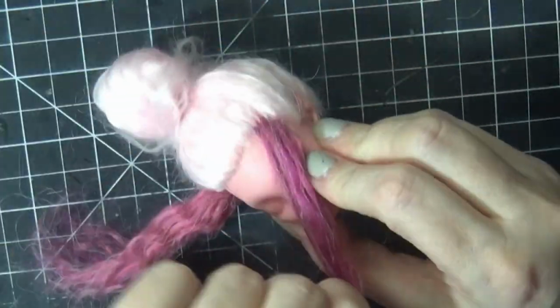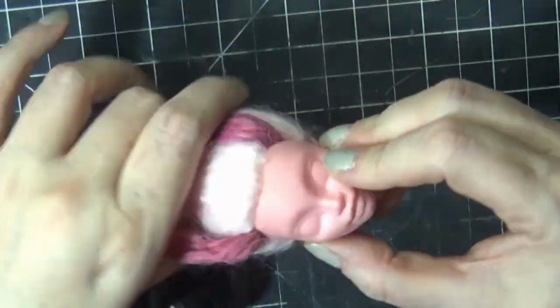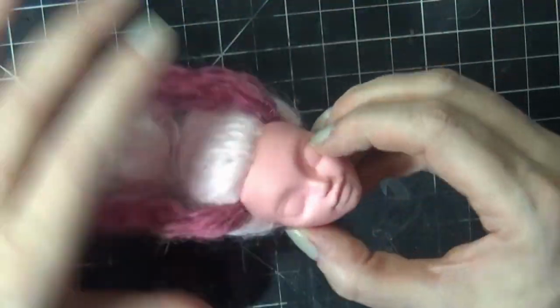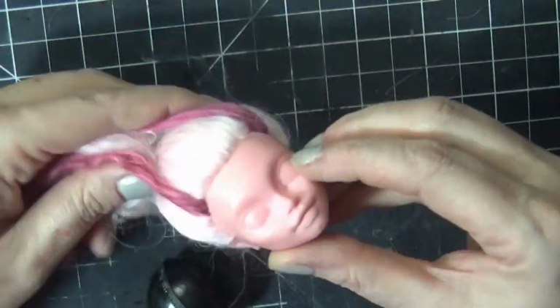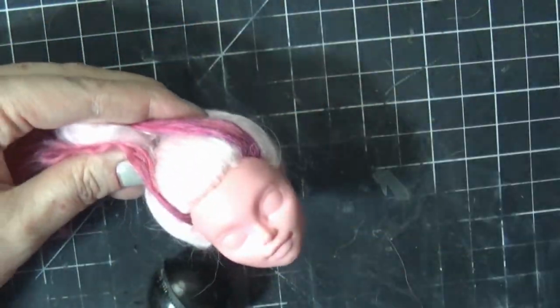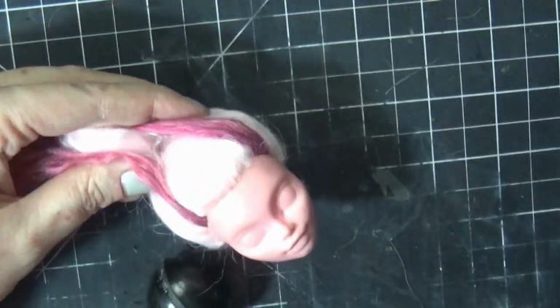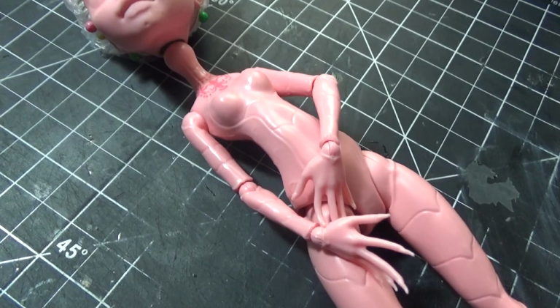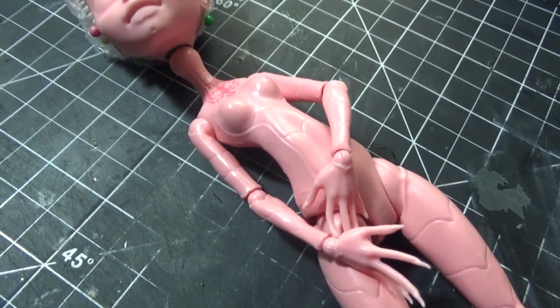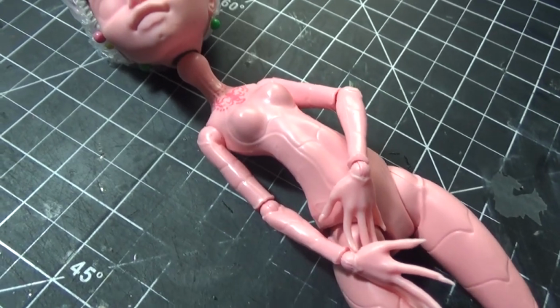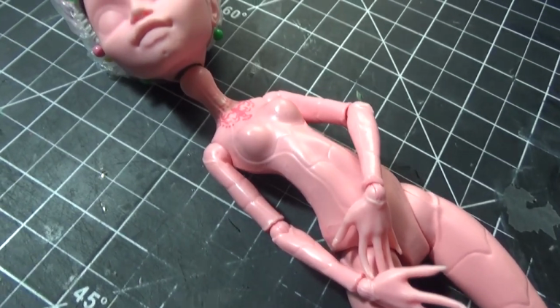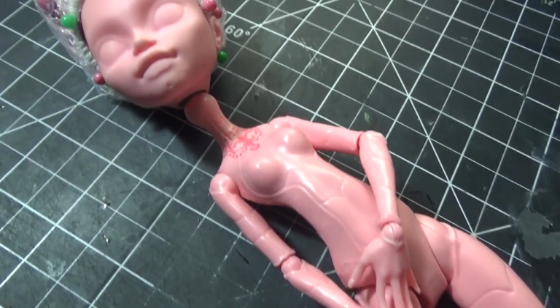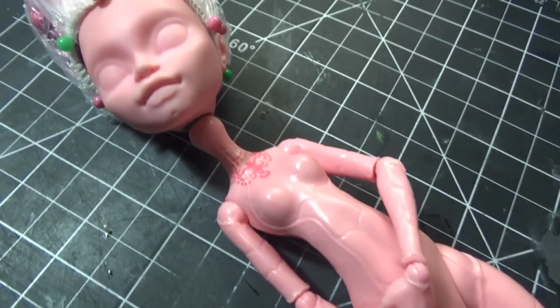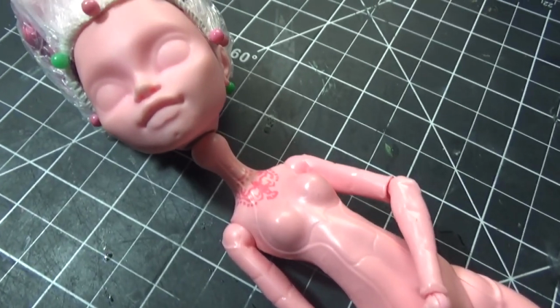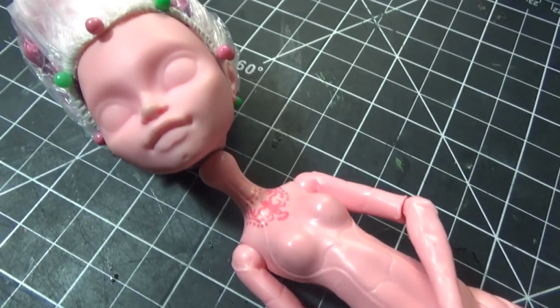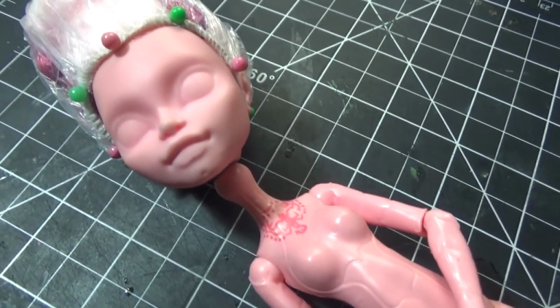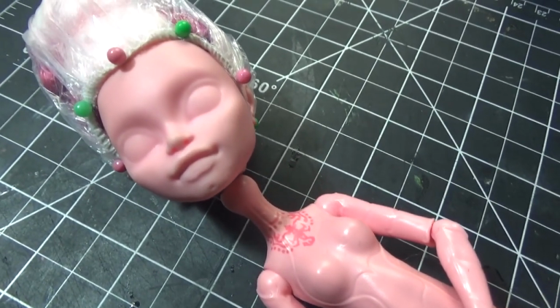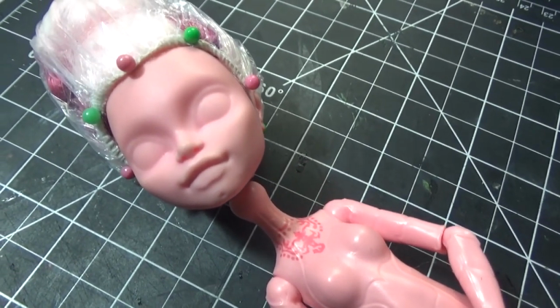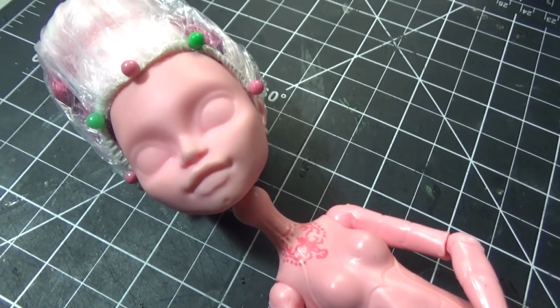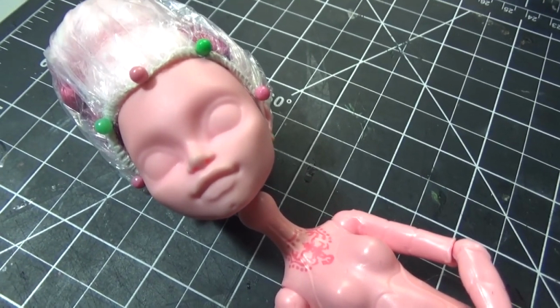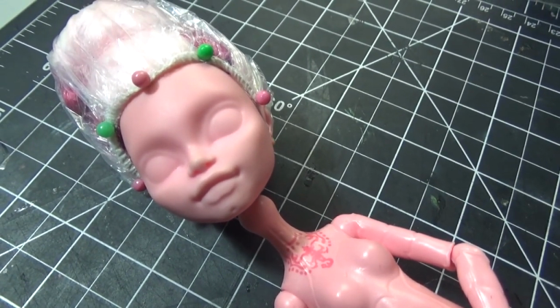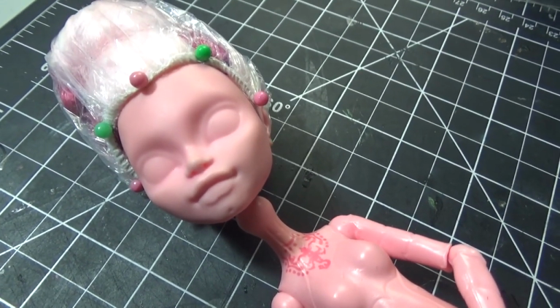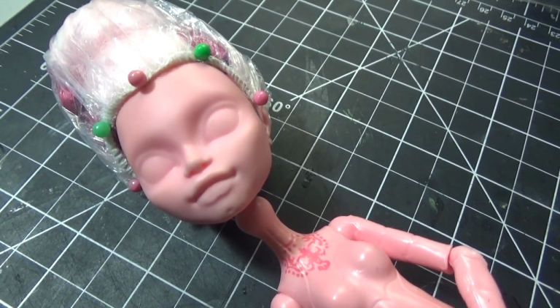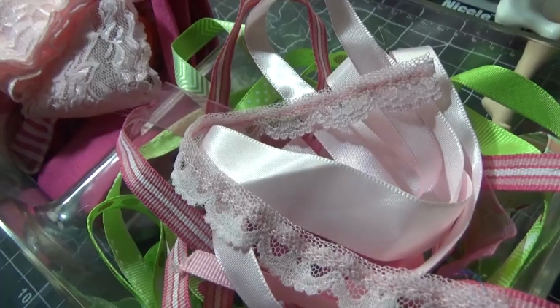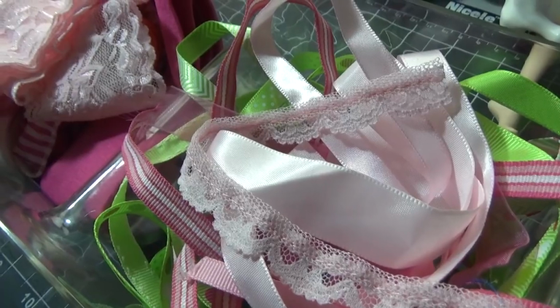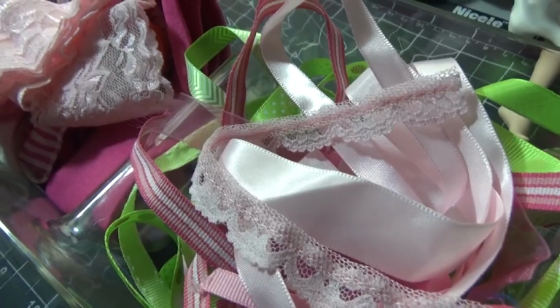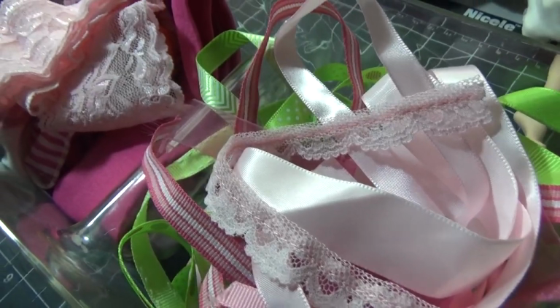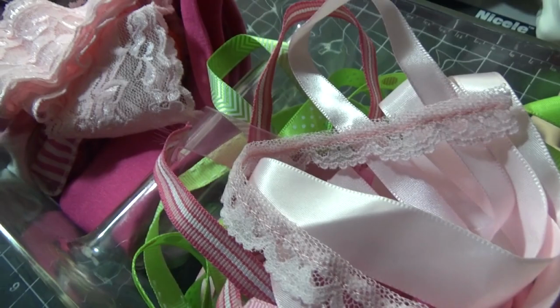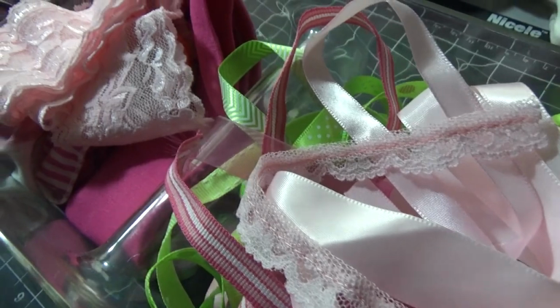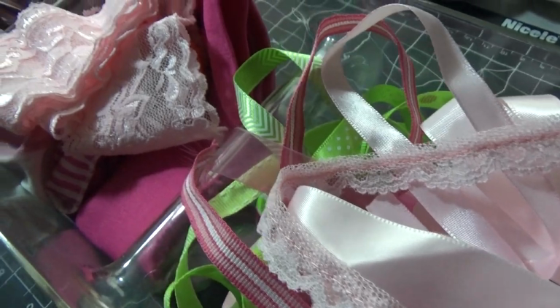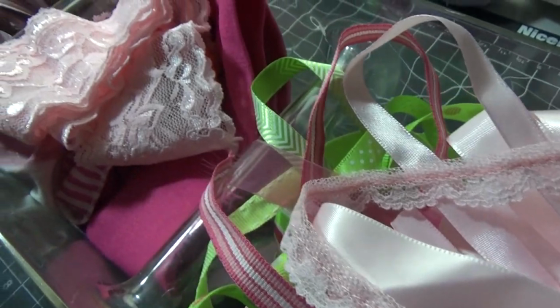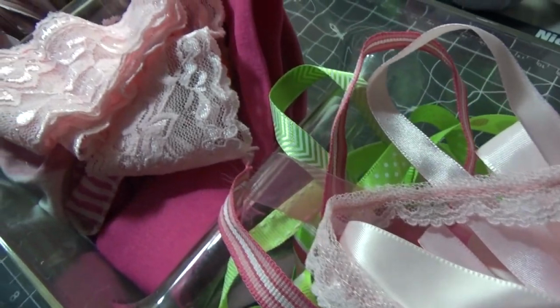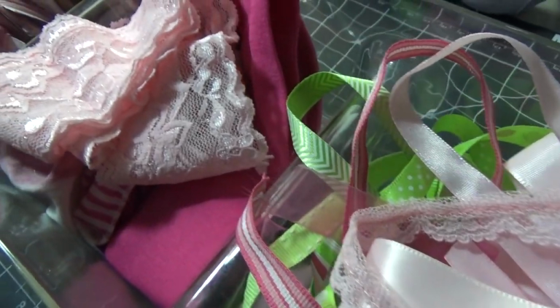I went back later and added some darker pink for the side pieces, like the Bride of Frankenstein side pieces.